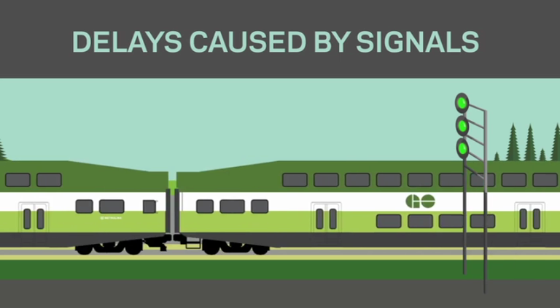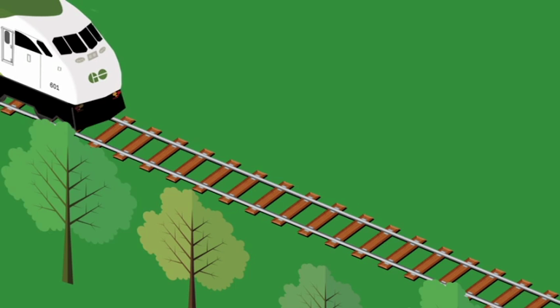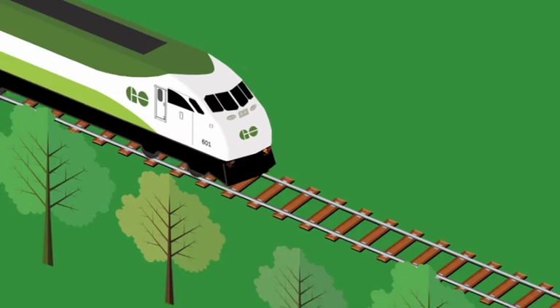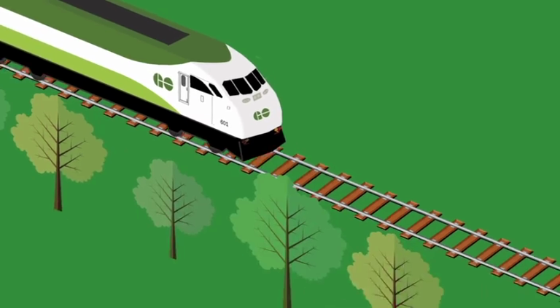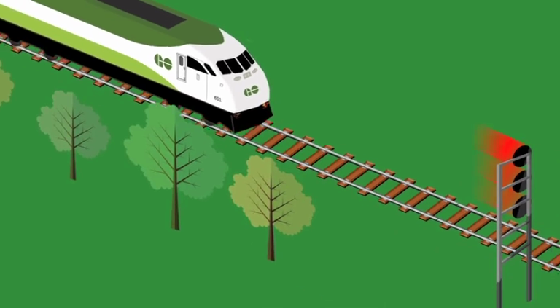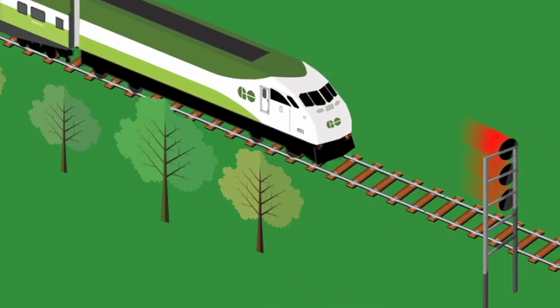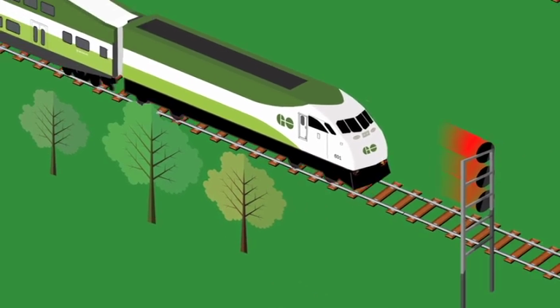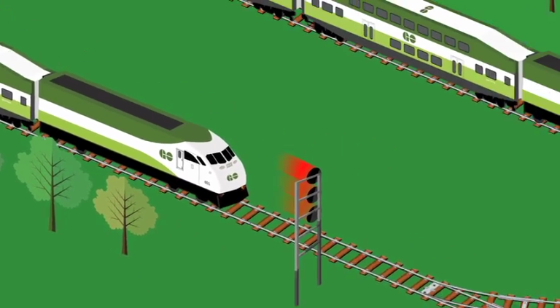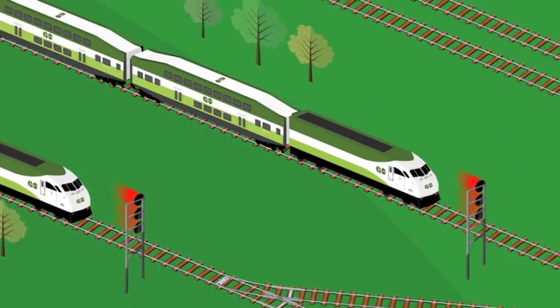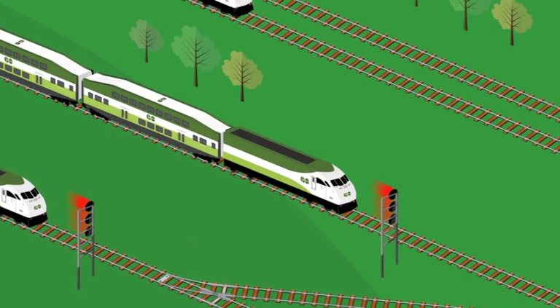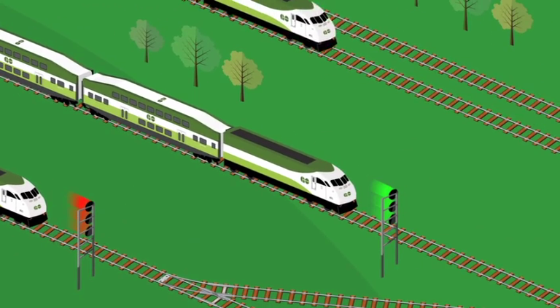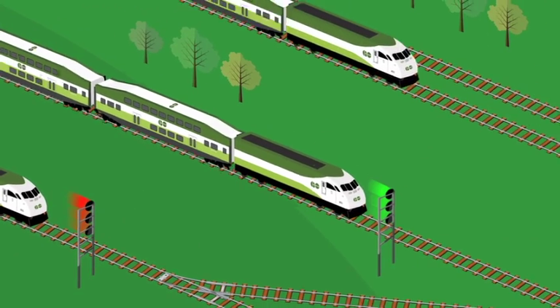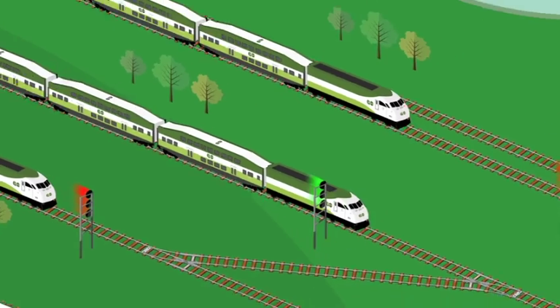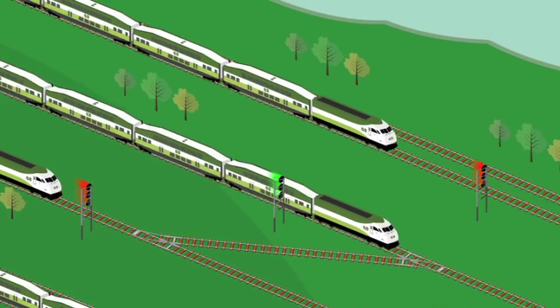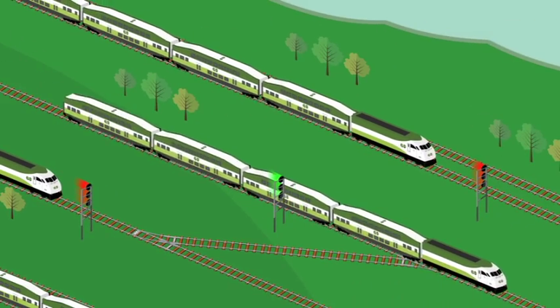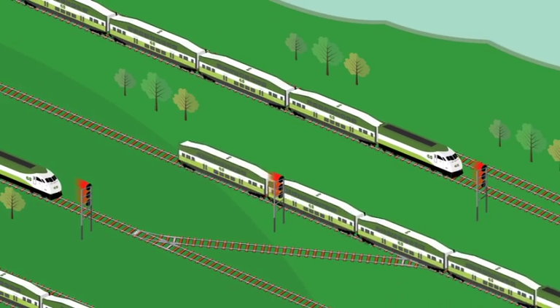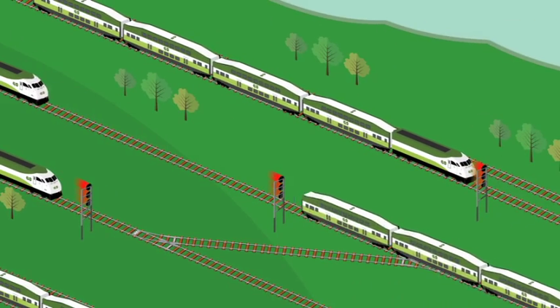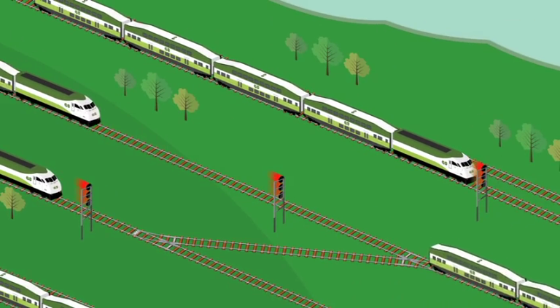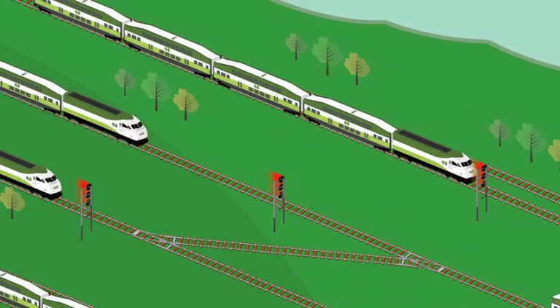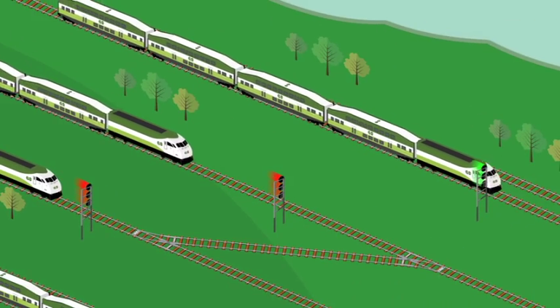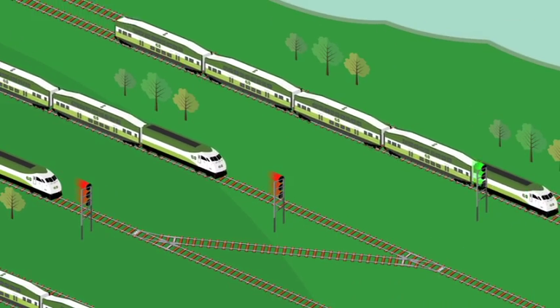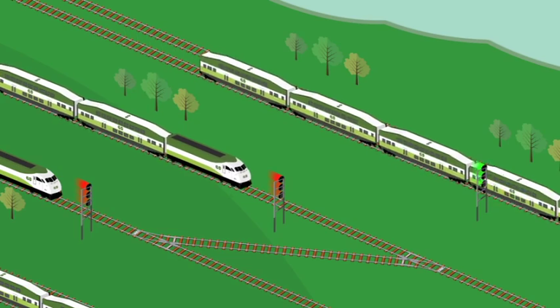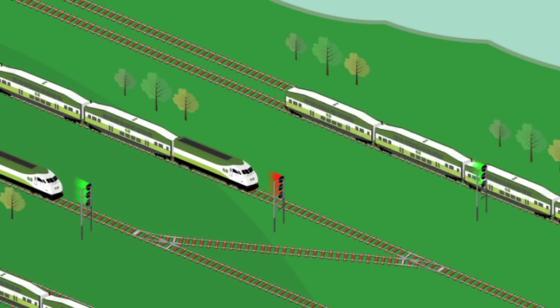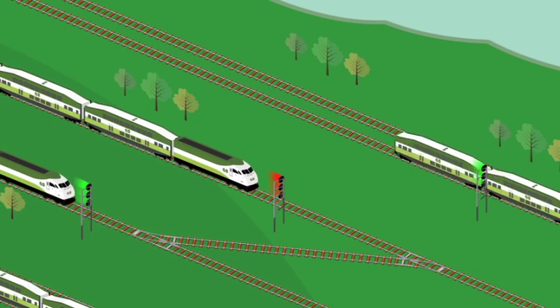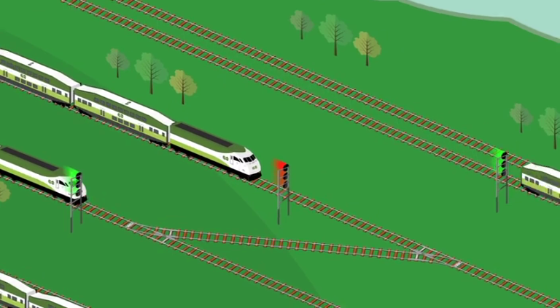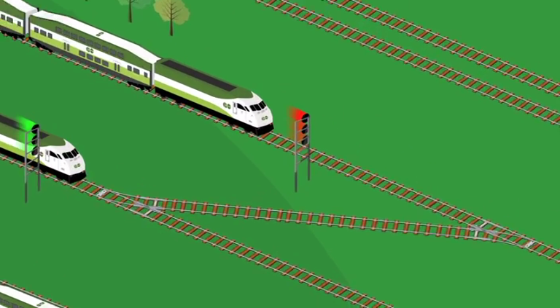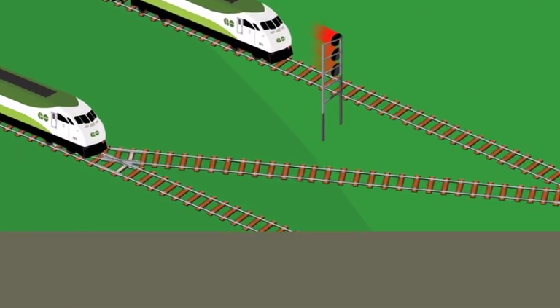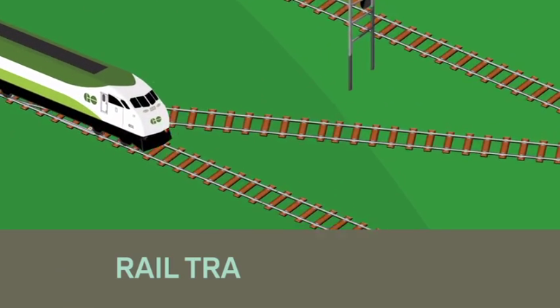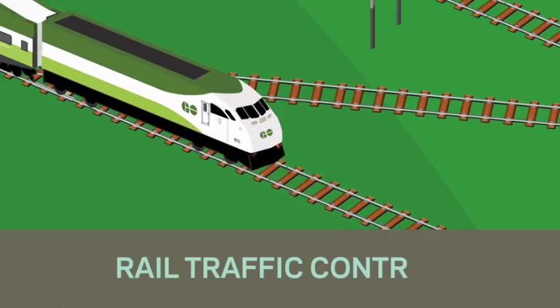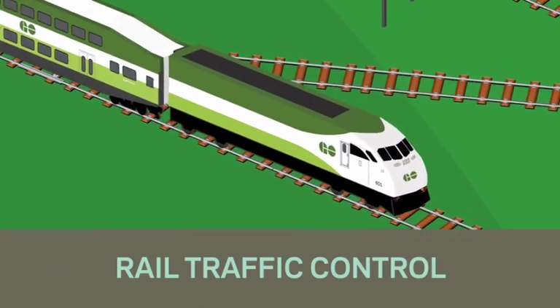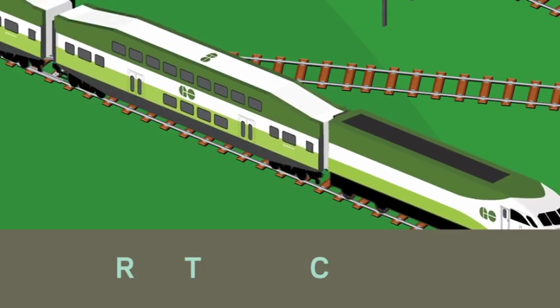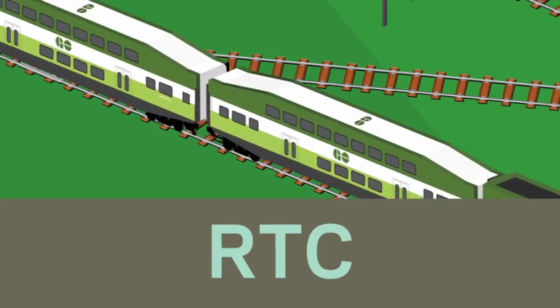Similar to traffic lights, the flow of train traffic is controlled by signals. These rail signals help ensure trains run smoothly and safely across our entire network, and it's all managed by Rail Traffic Control — RTC.